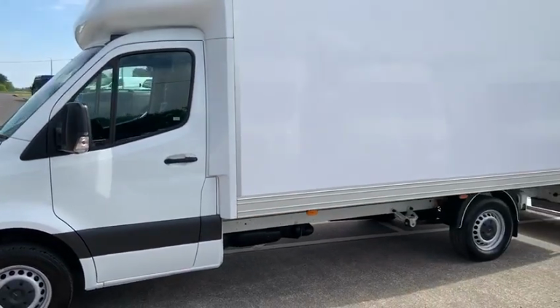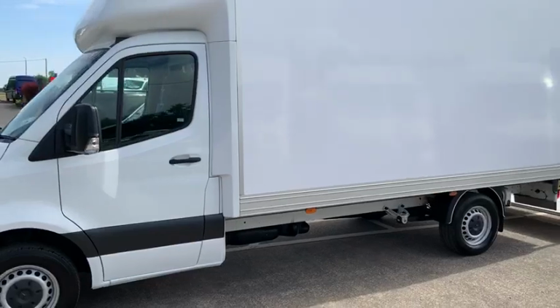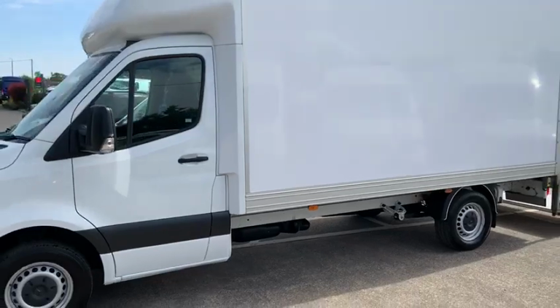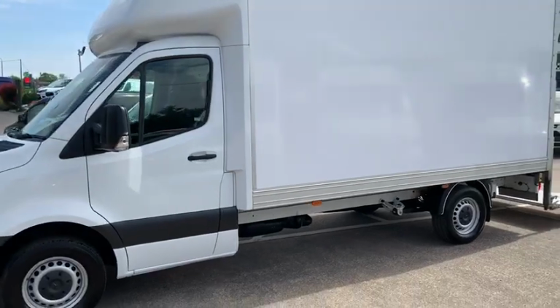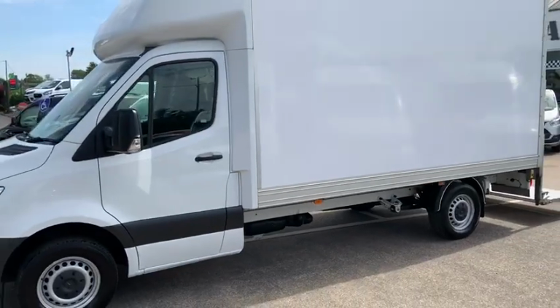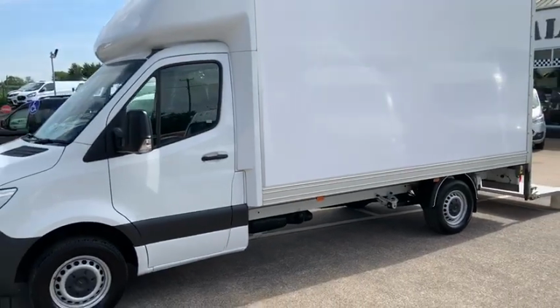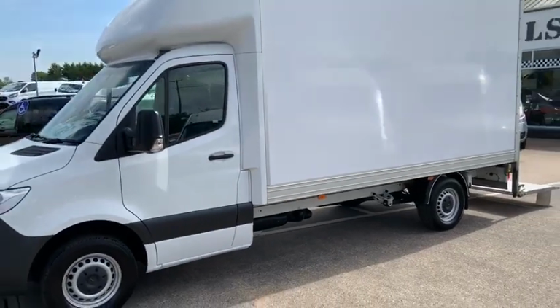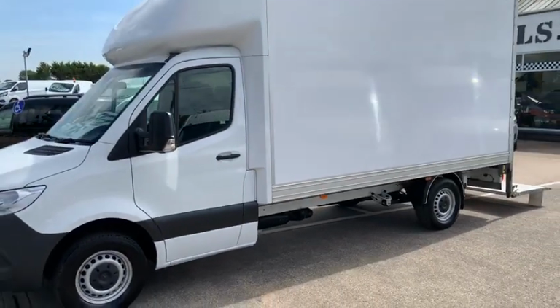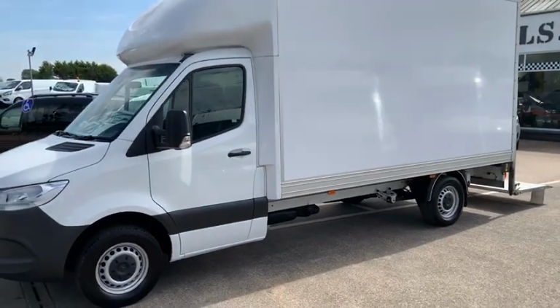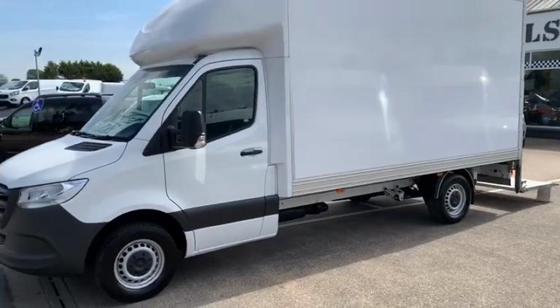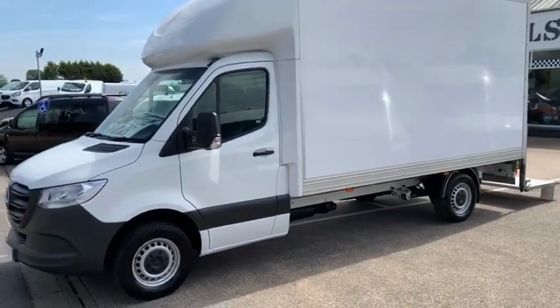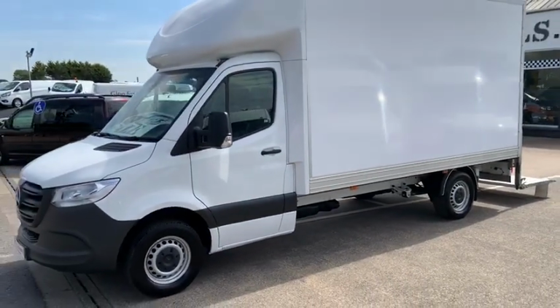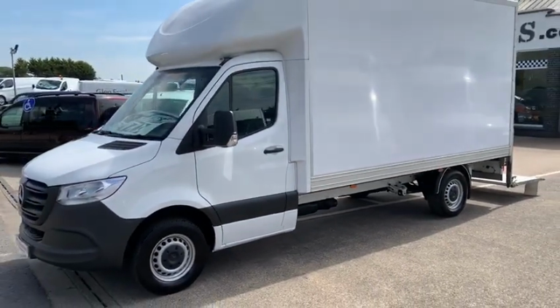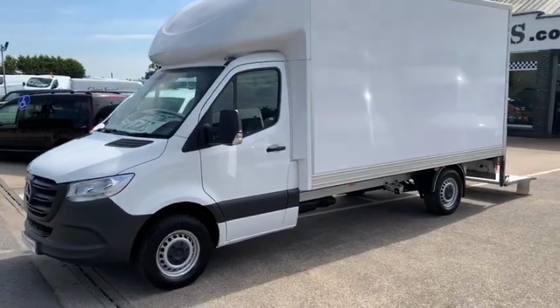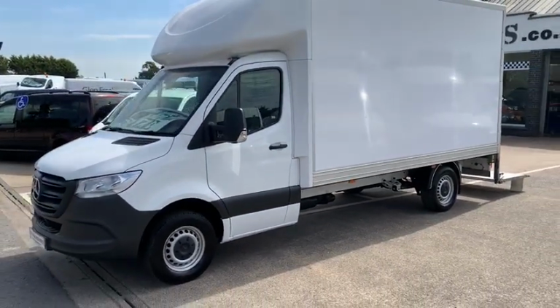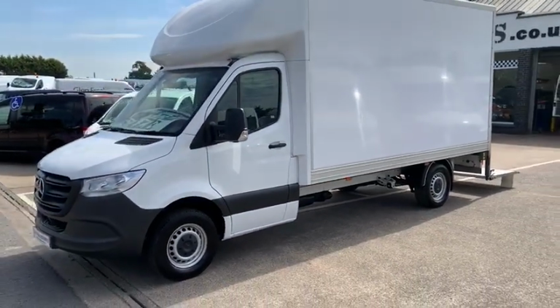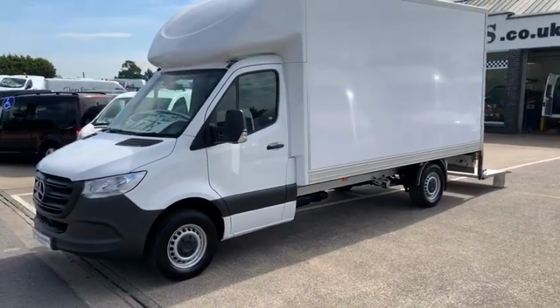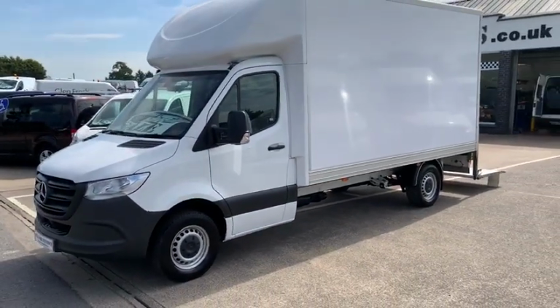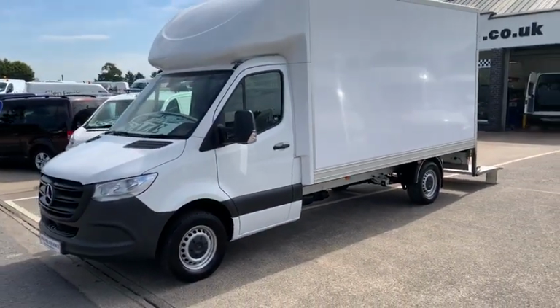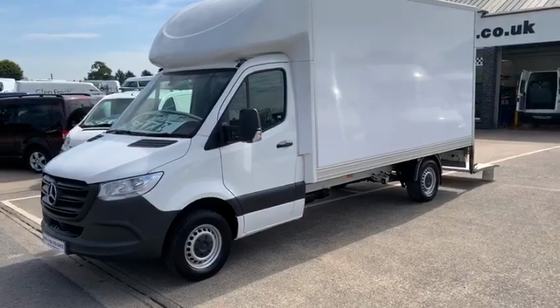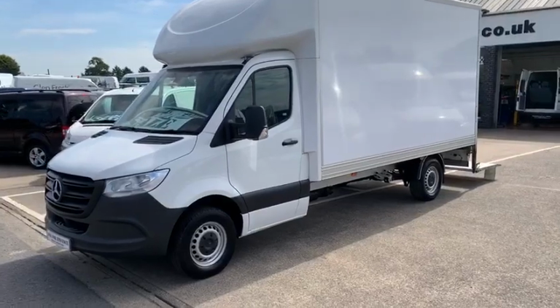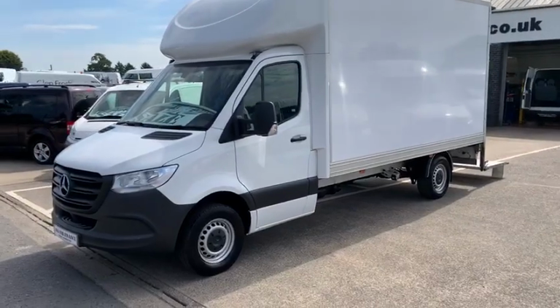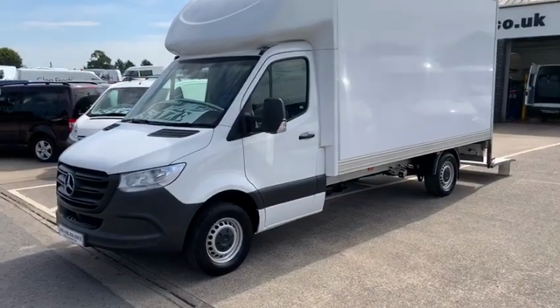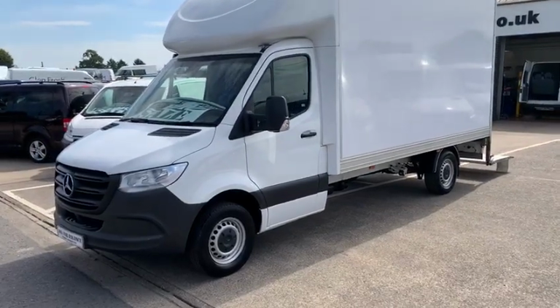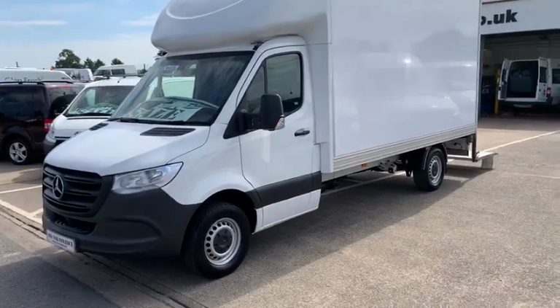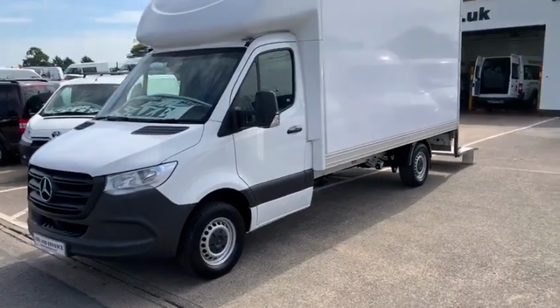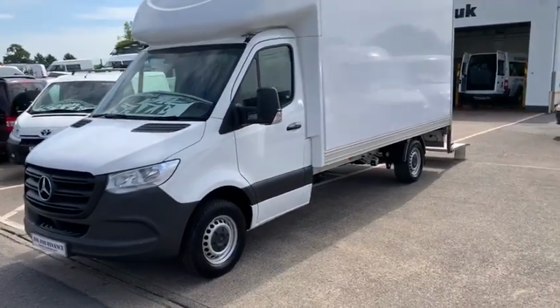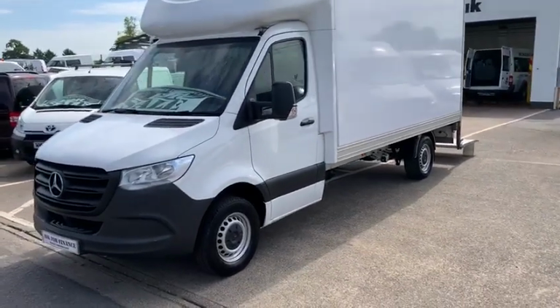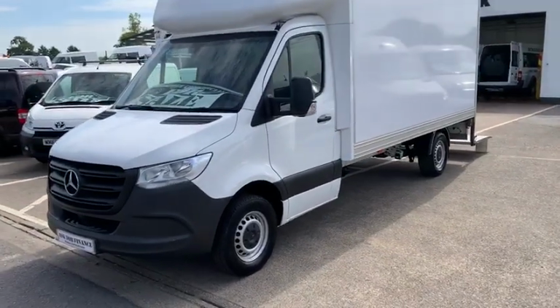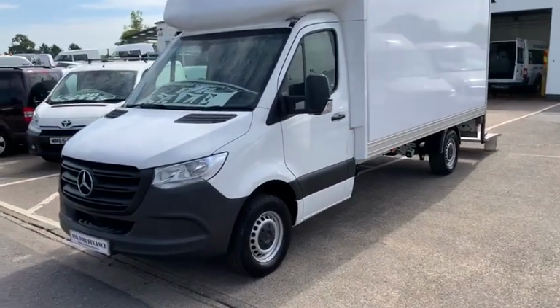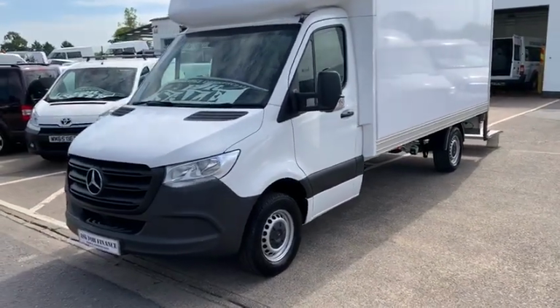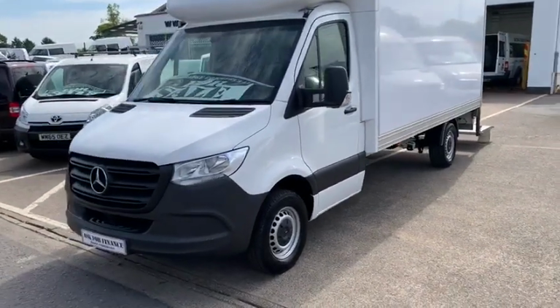This vehicle, if you want to move furniture or whatever large loads you carry, has a payload in the region of a thousand kilograms and, as you can see, is the new model.